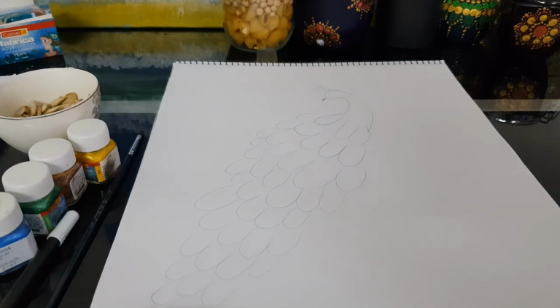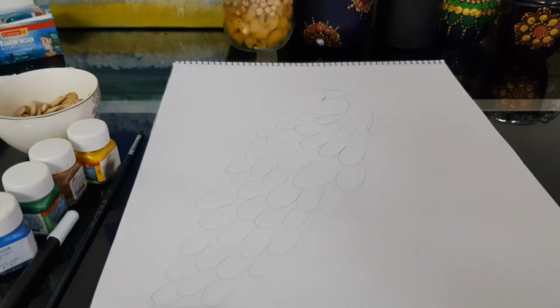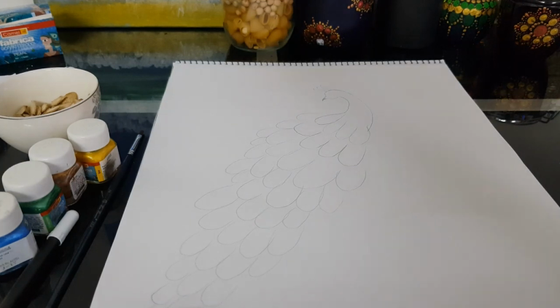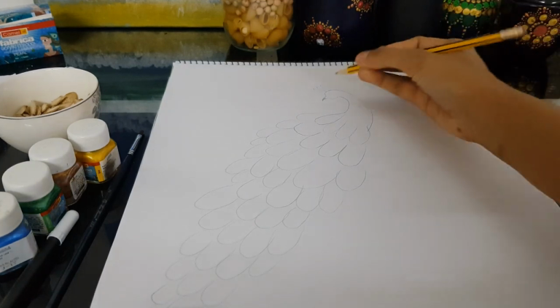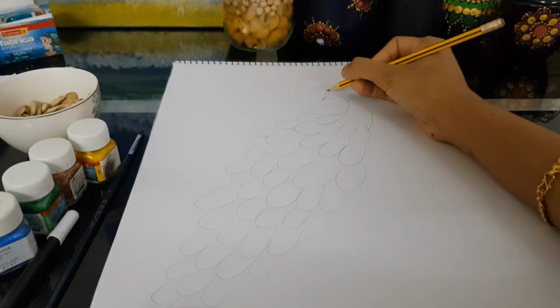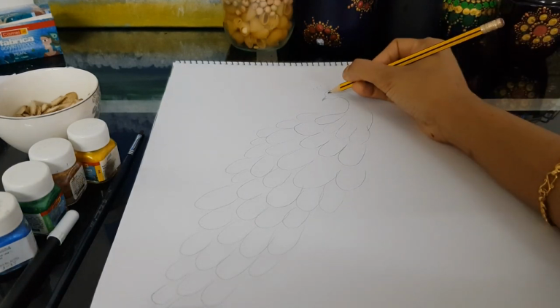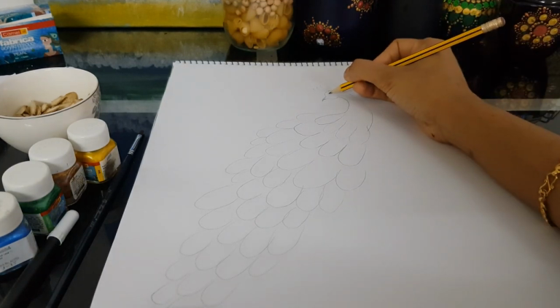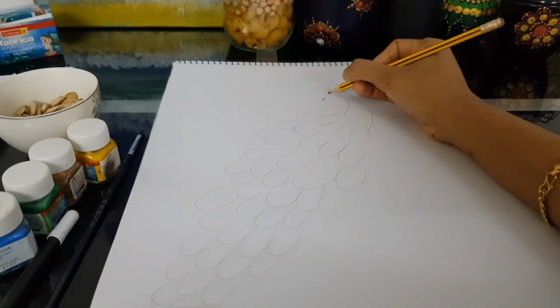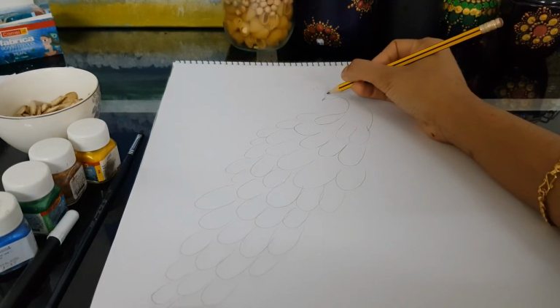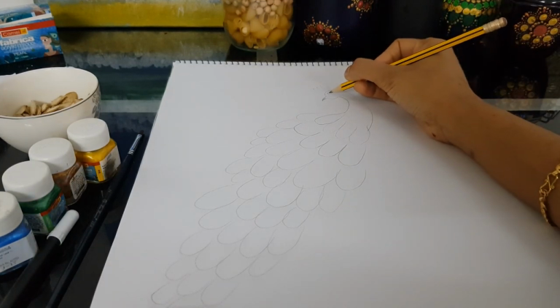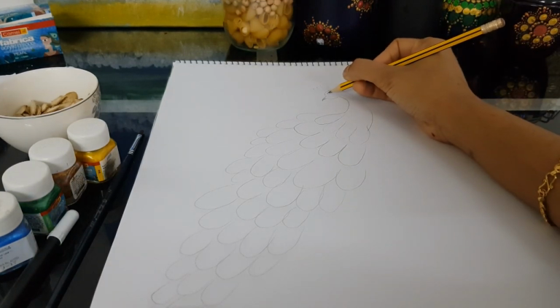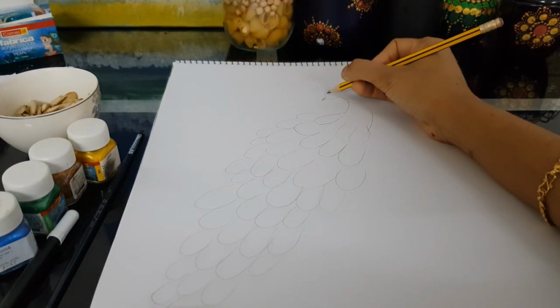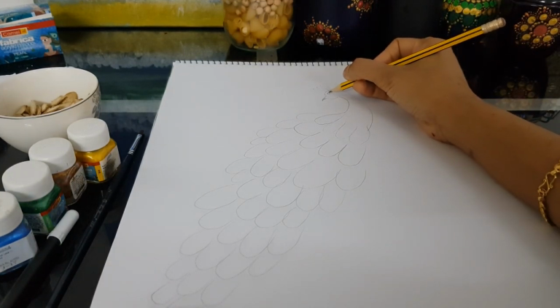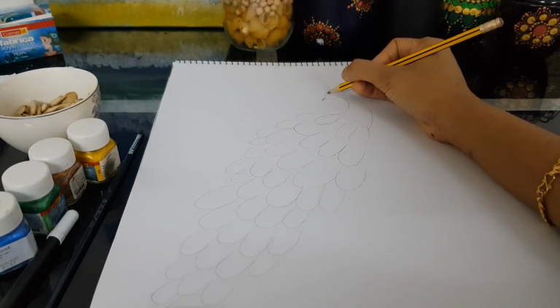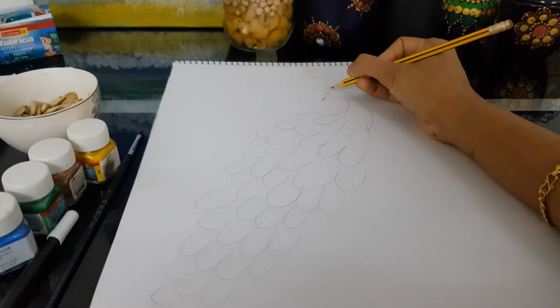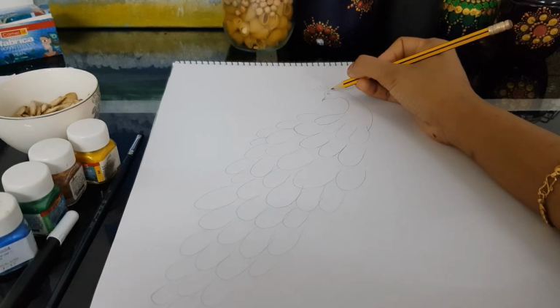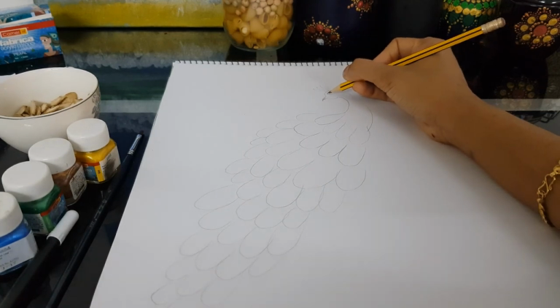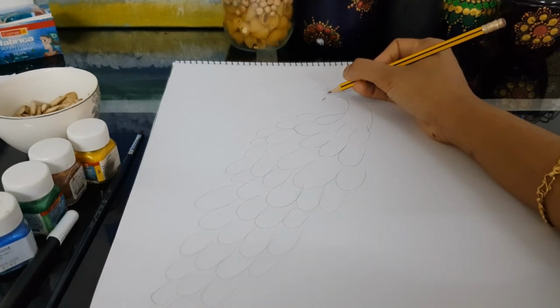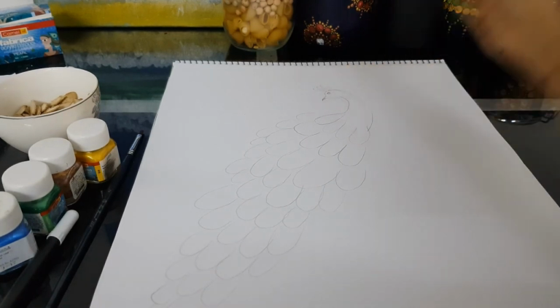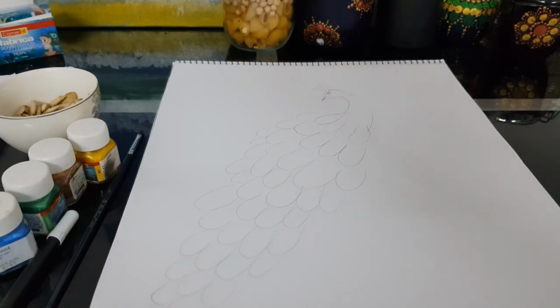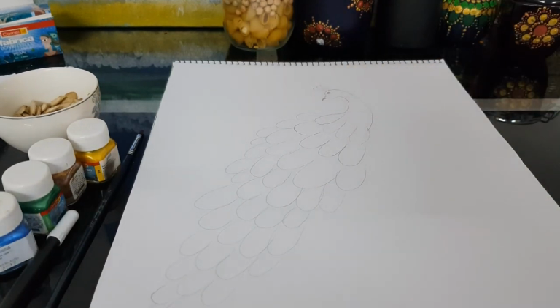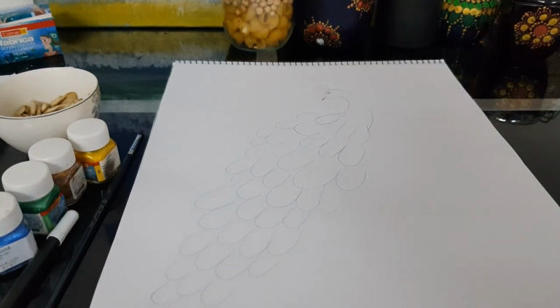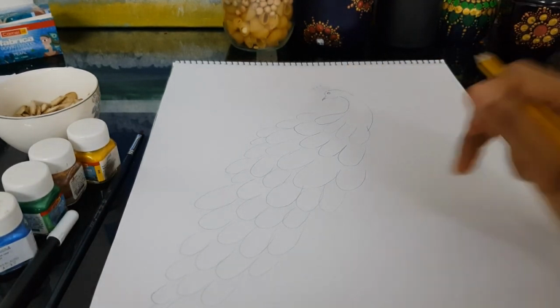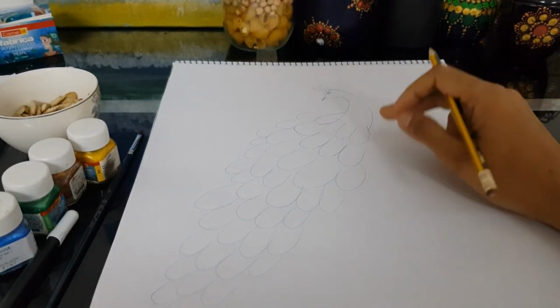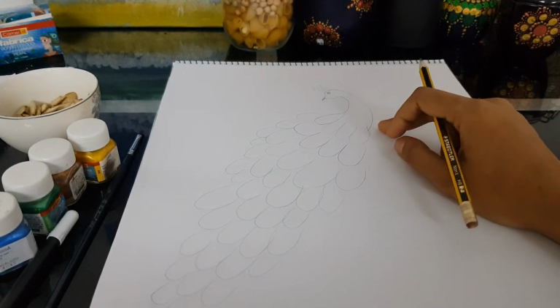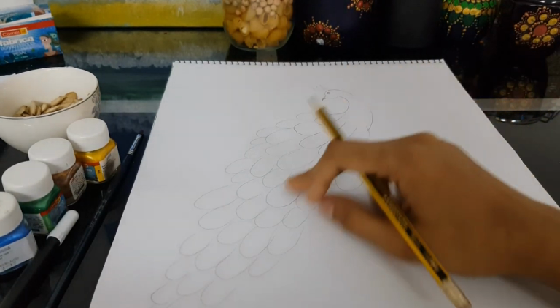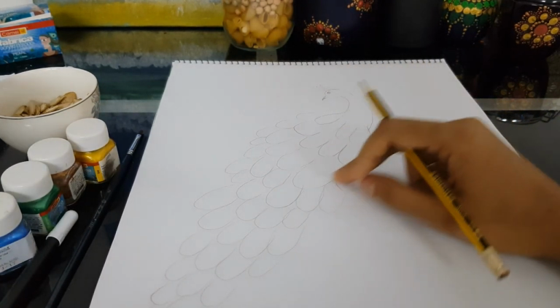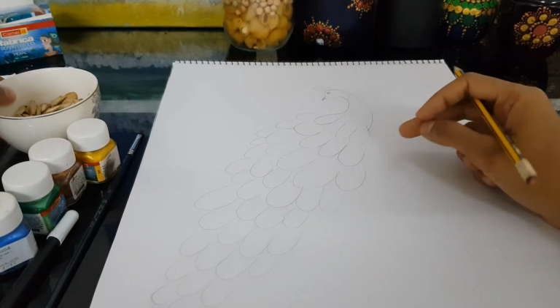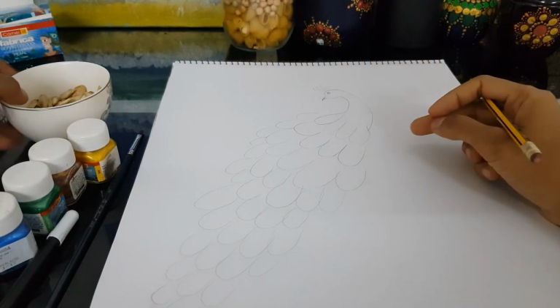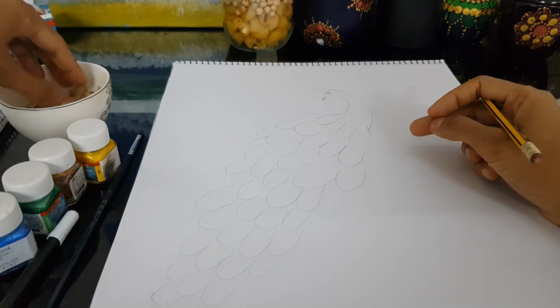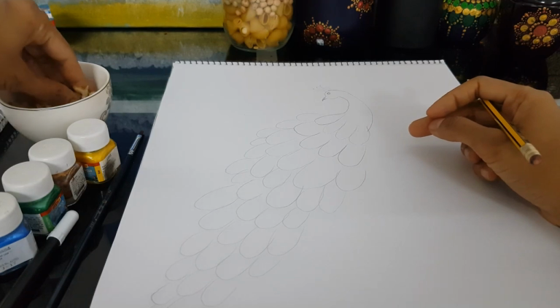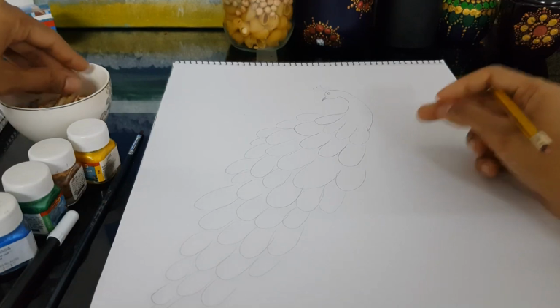On the head, we need to do this crest detail, and an eye for the peacock. That's it. Now we'll cover this up with the pumpkin seeds.